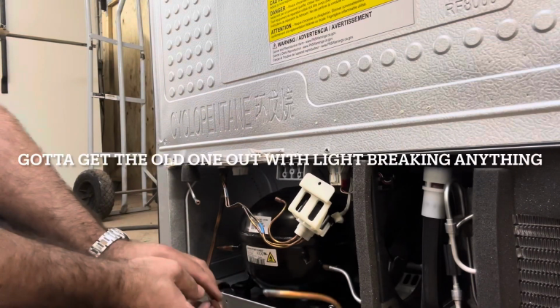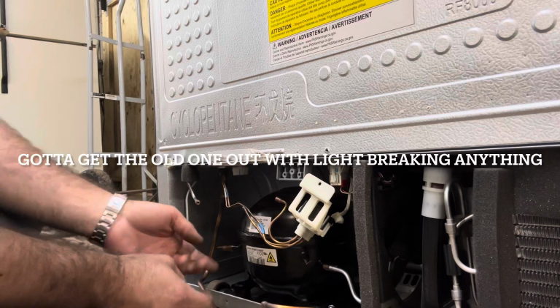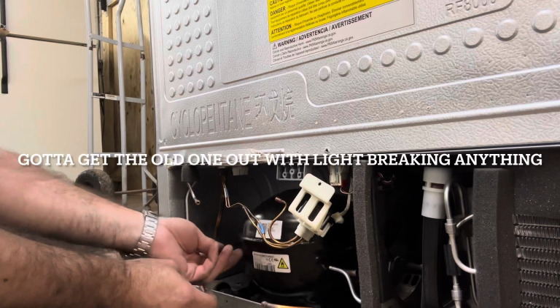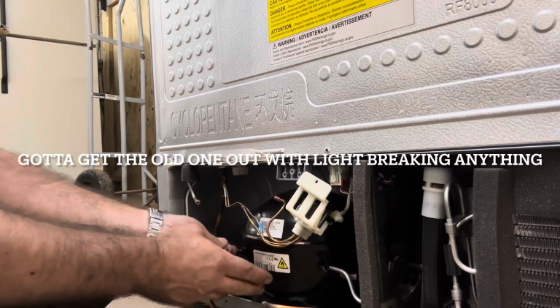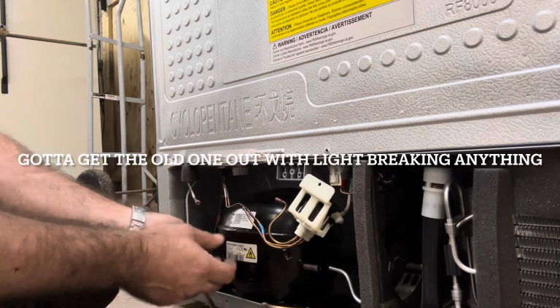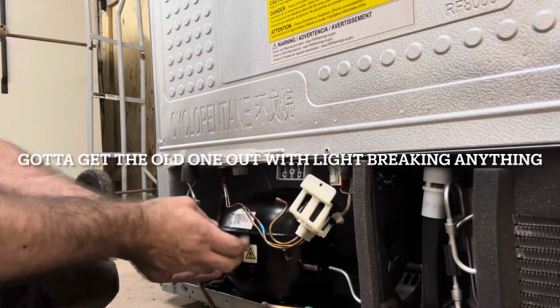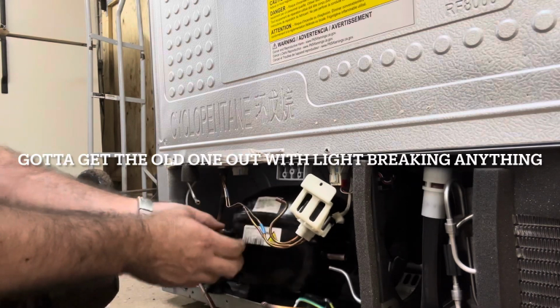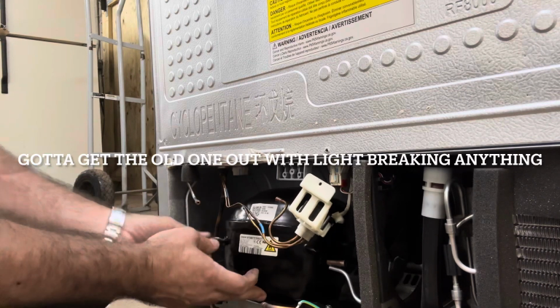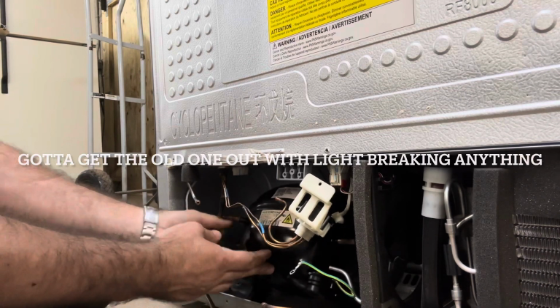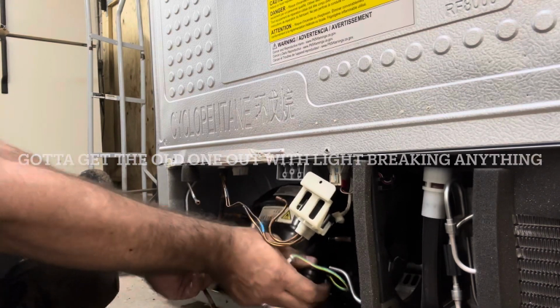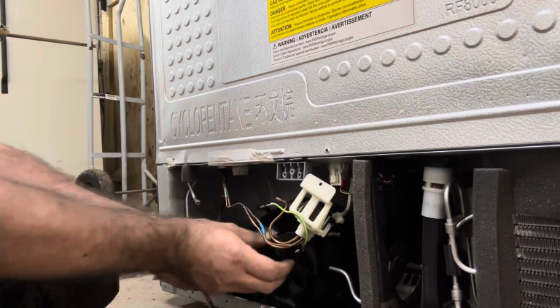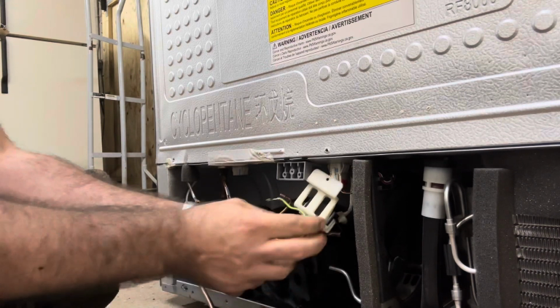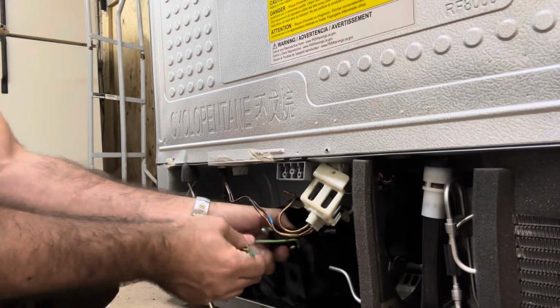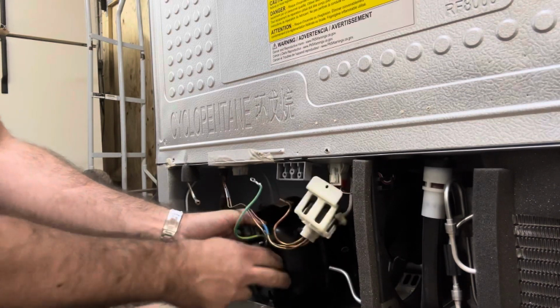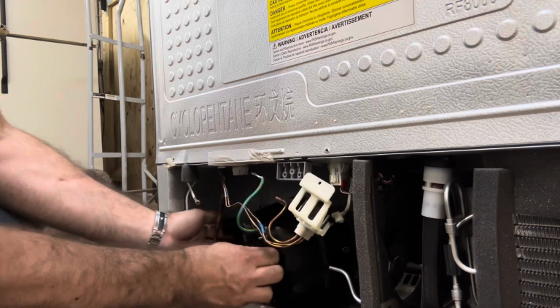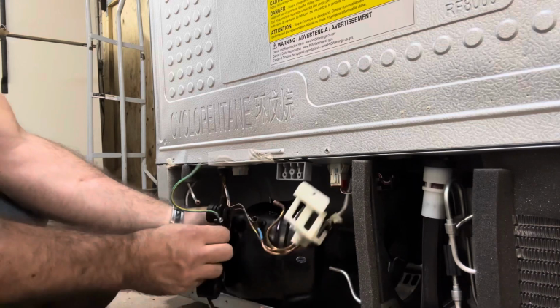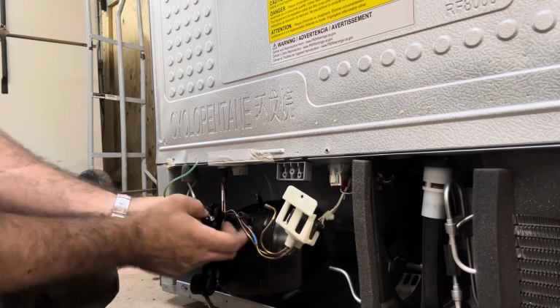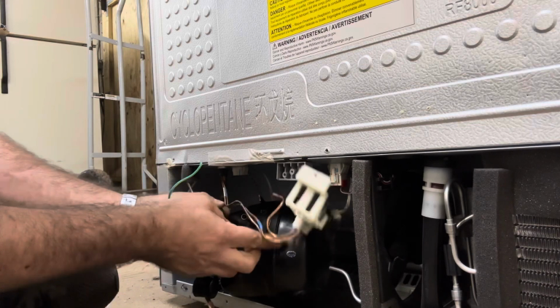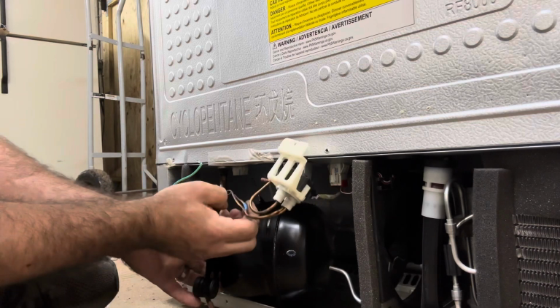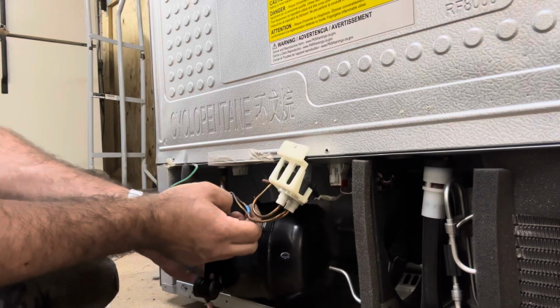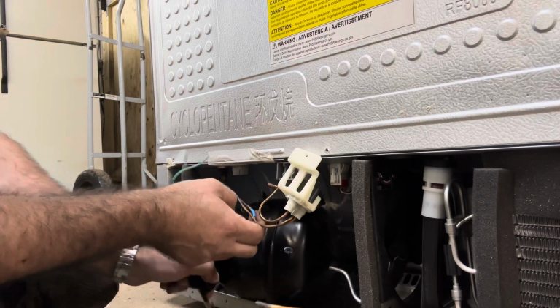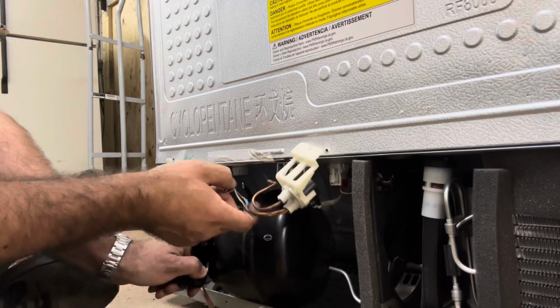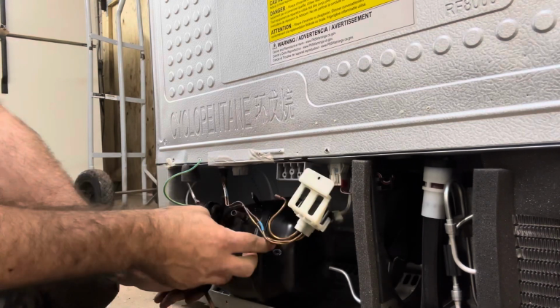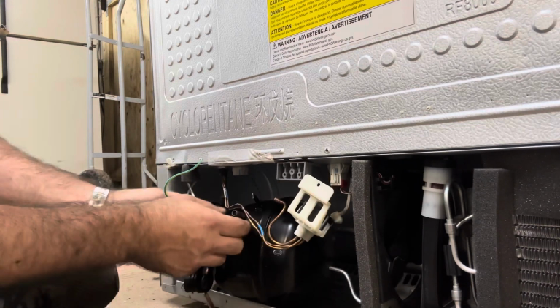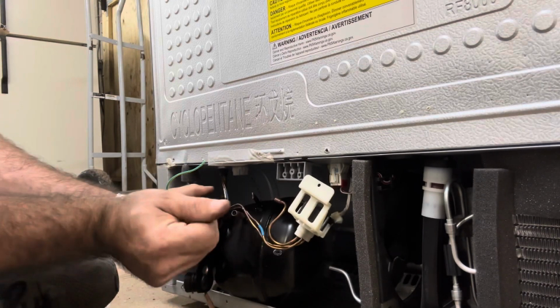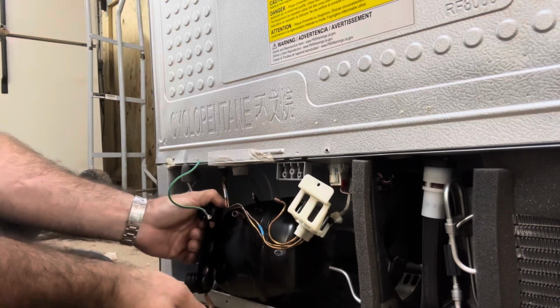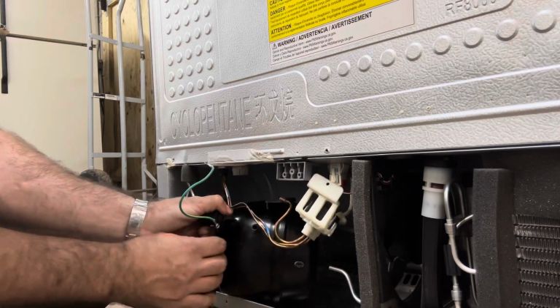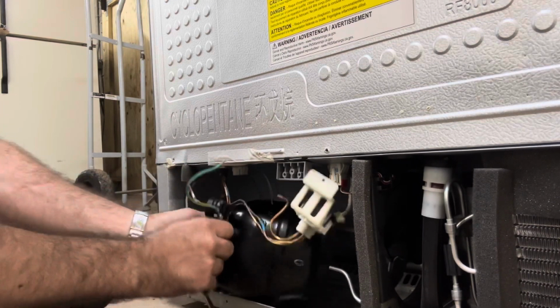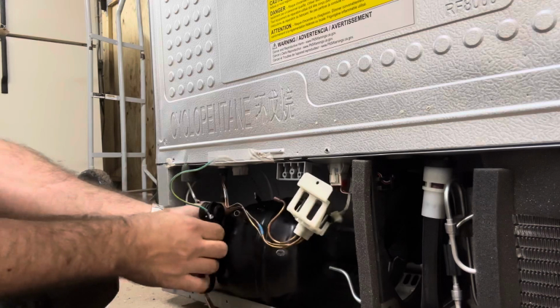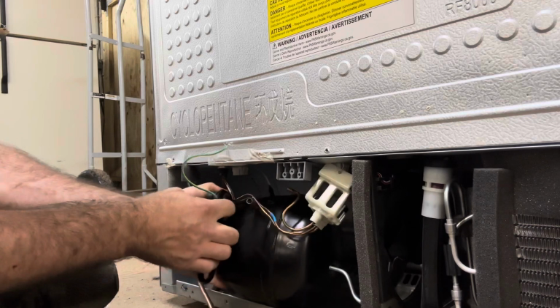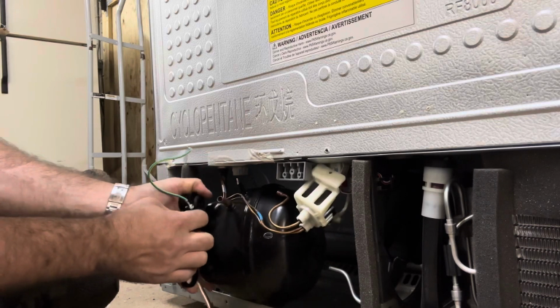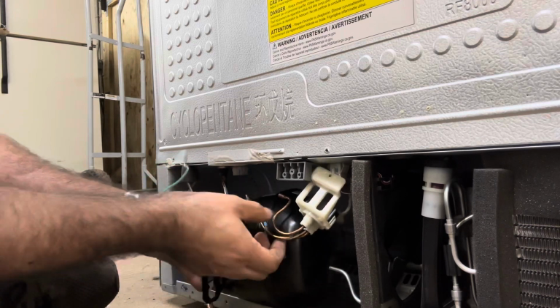Since I was having trouble unplugging the solenoid valve there, I just kind of bent it out of the way and I'm just going to lay that old compressor over and try to get it out without breaking or pinching any lines.